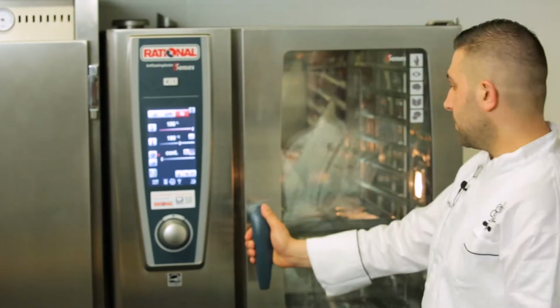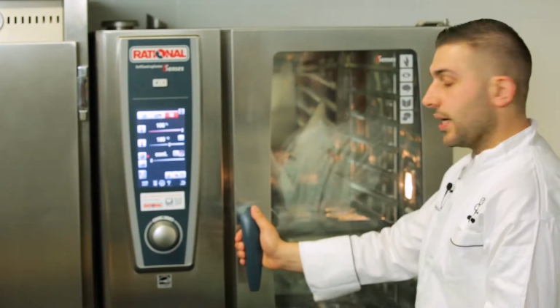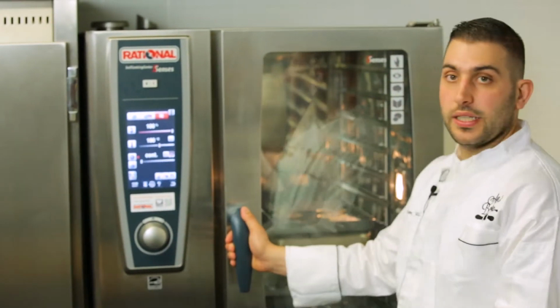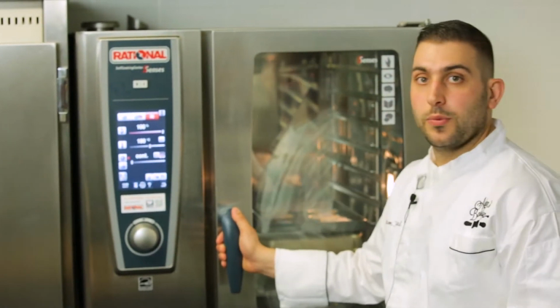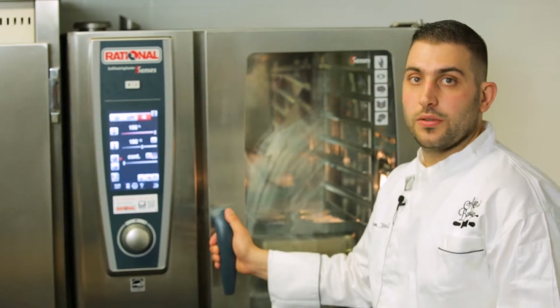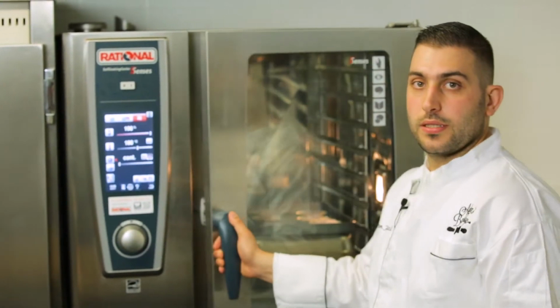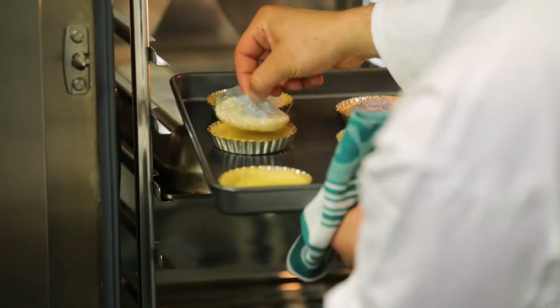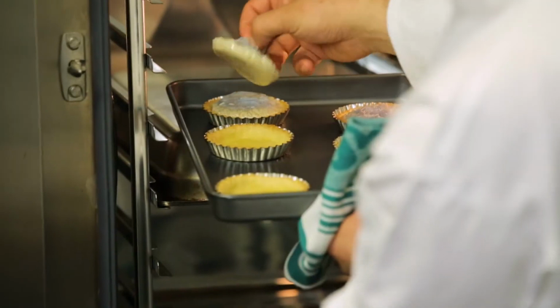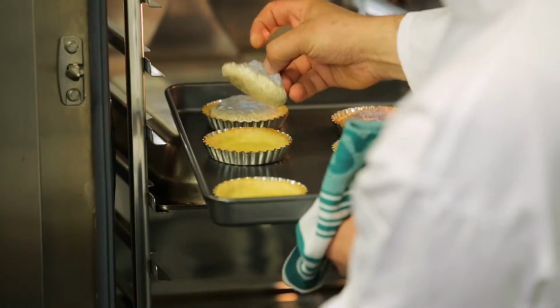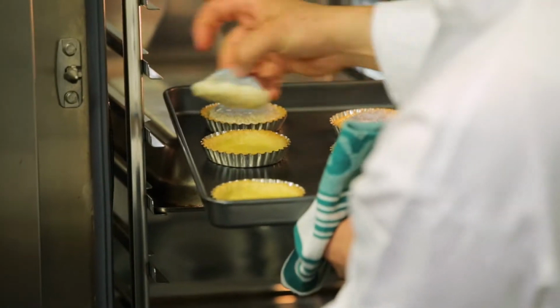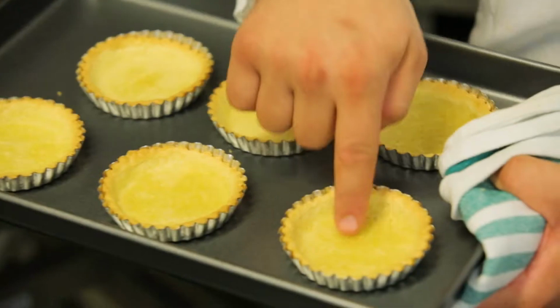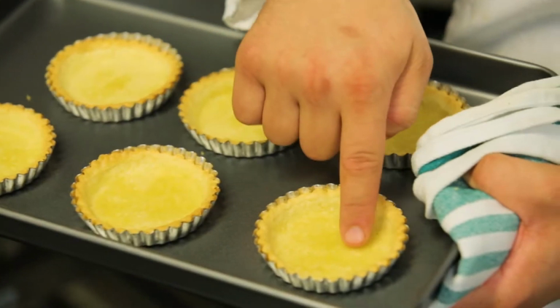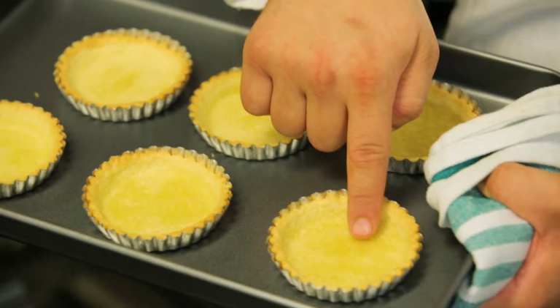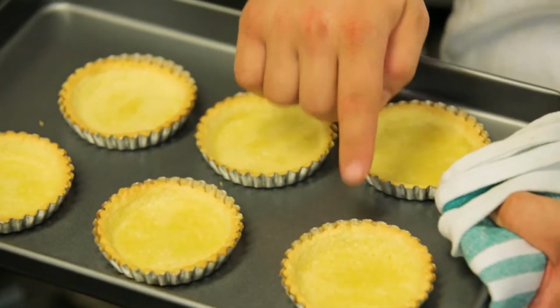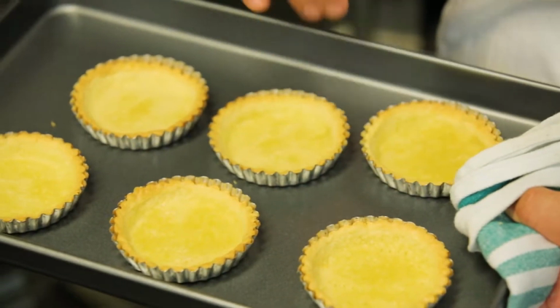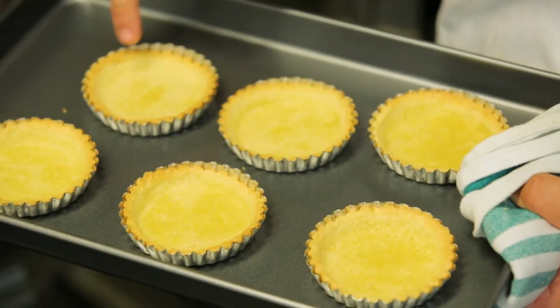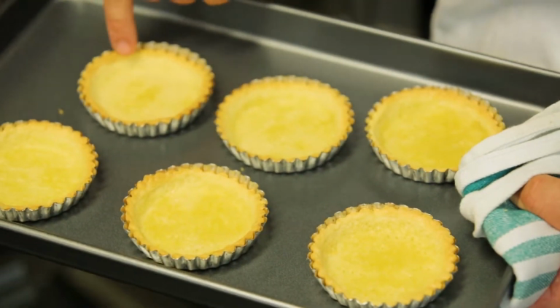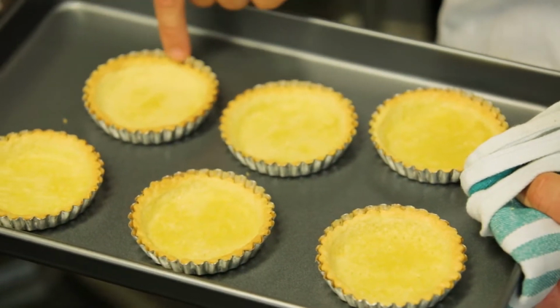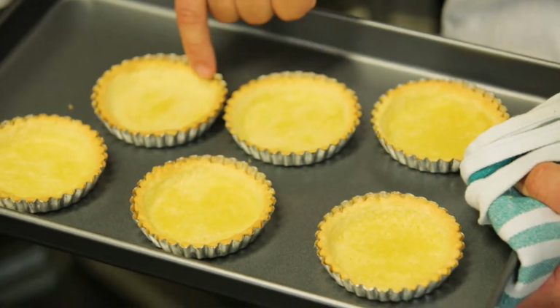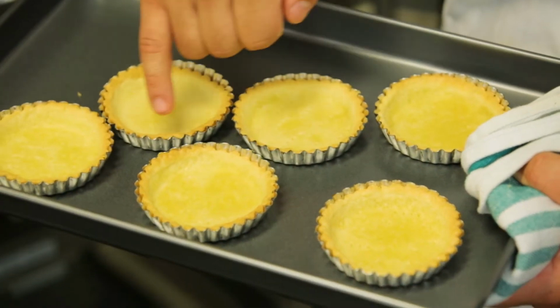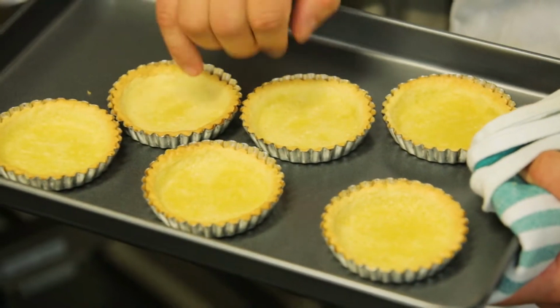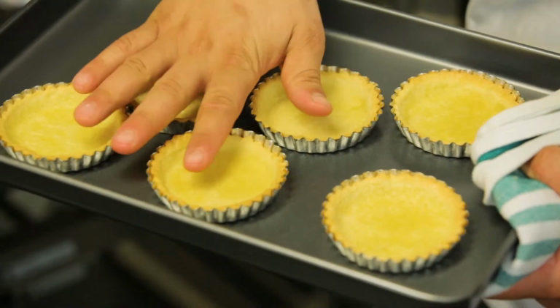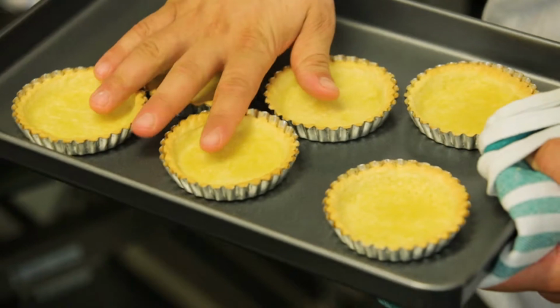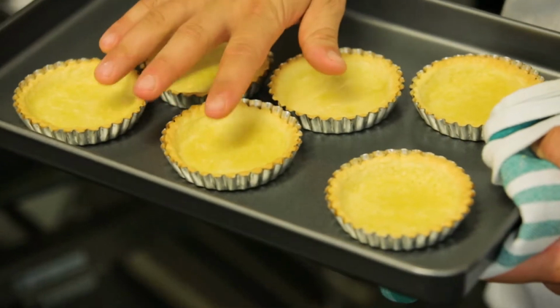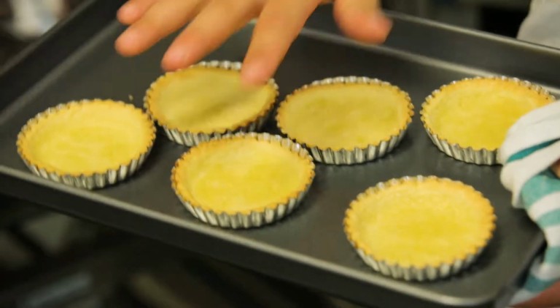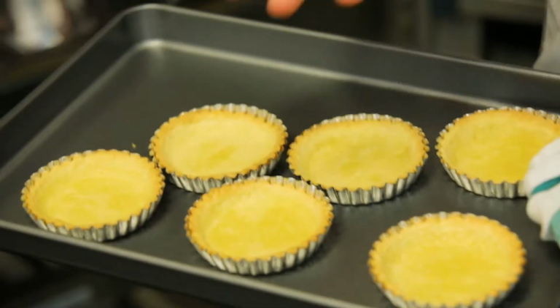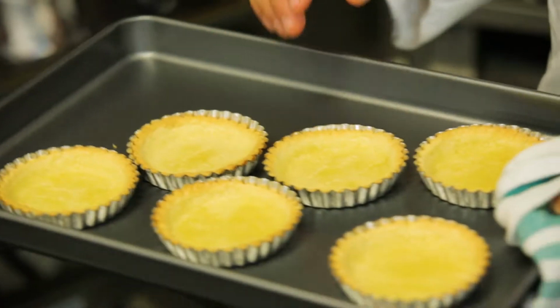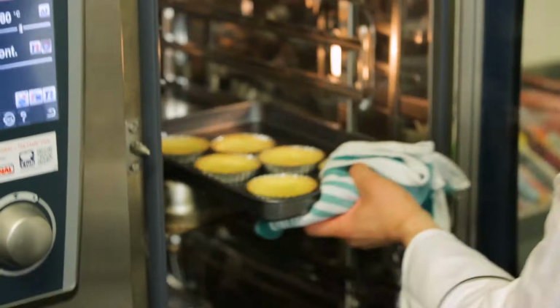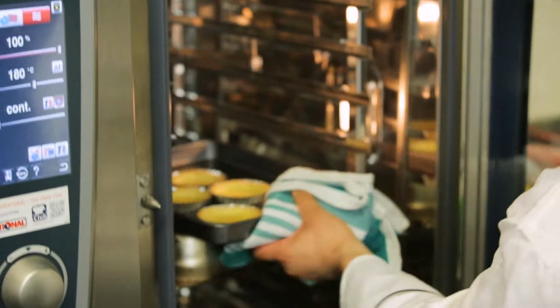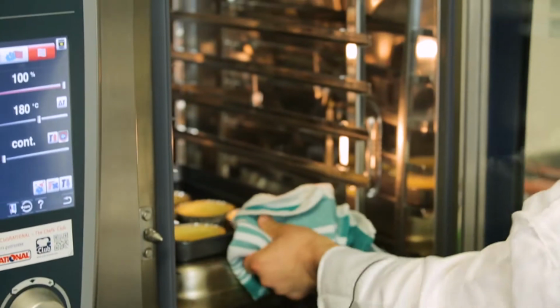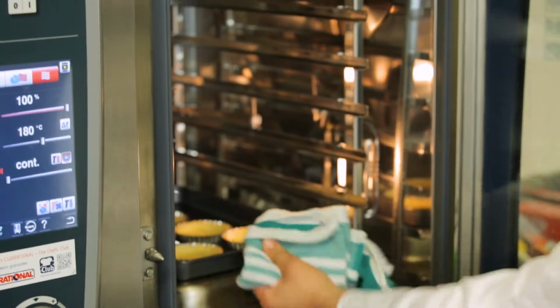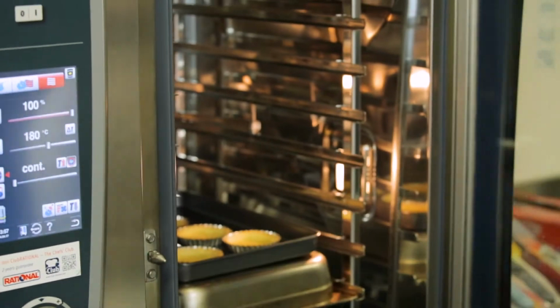It's been 10 minutes now and it's time to take out the cling wrap with the rice. Here you can see the tartlets — there's still a little bit of moisture here so we're going to put it back in so it's nice and golden brown. It should be about 2-5 minutes.